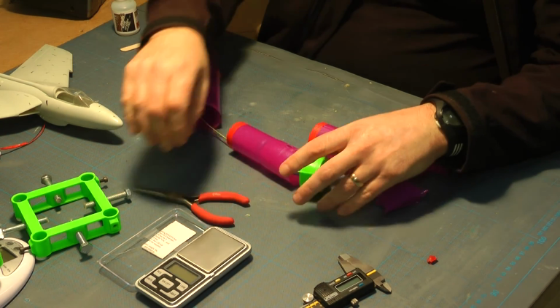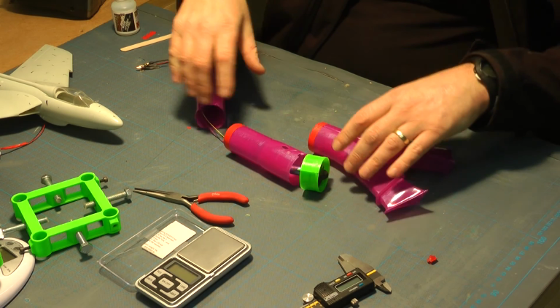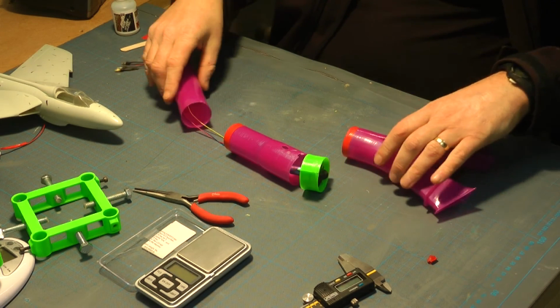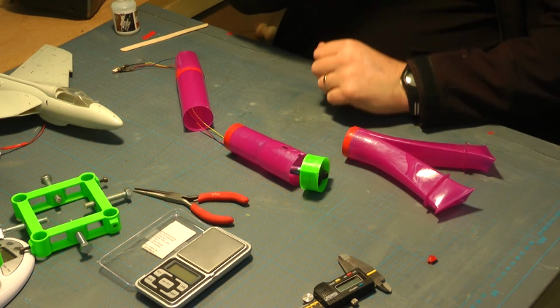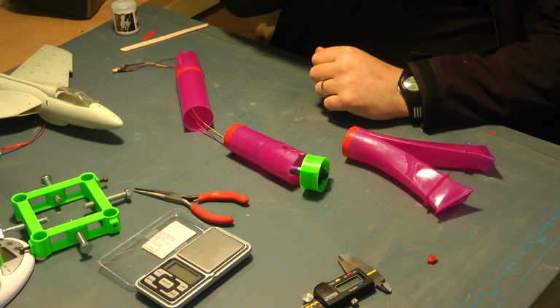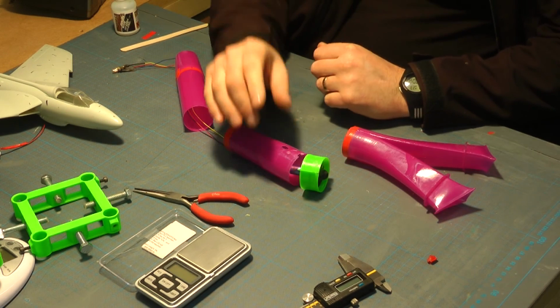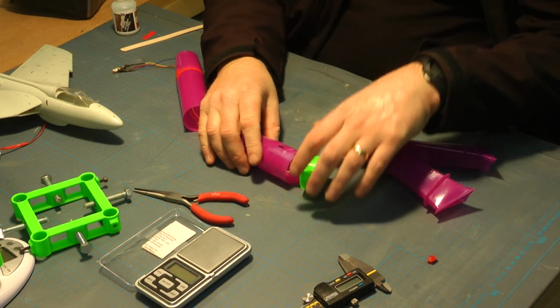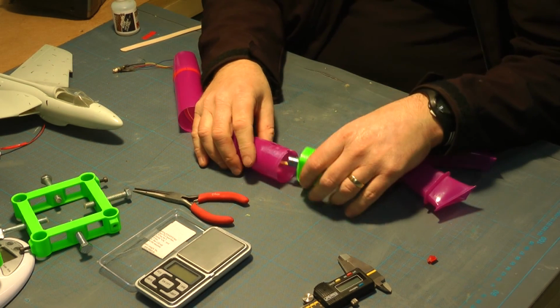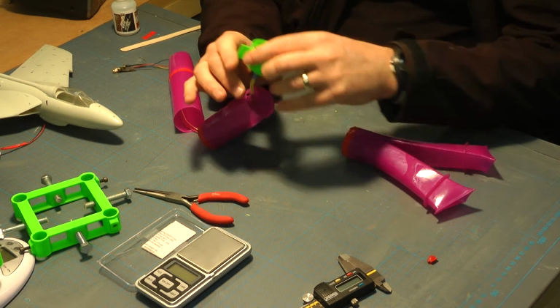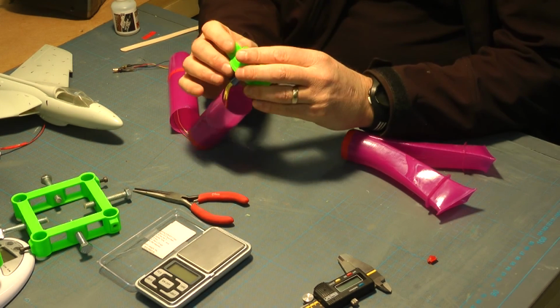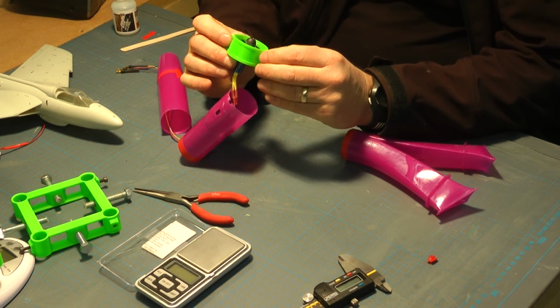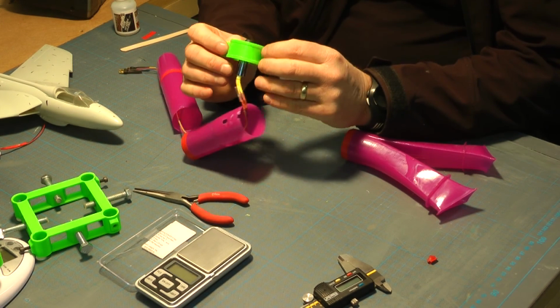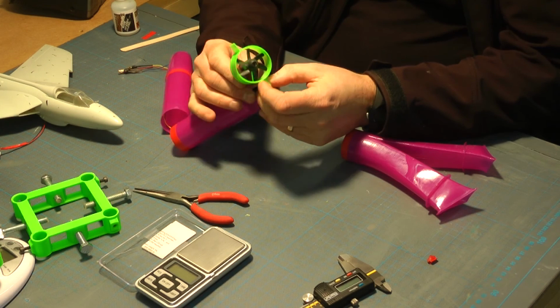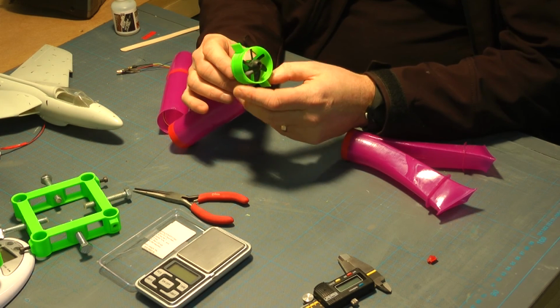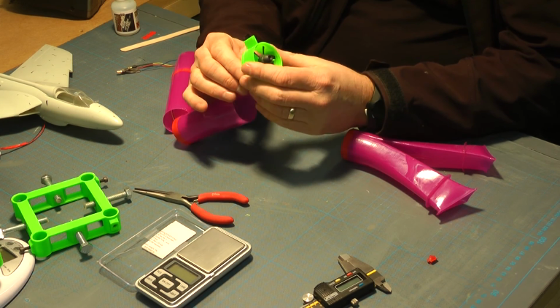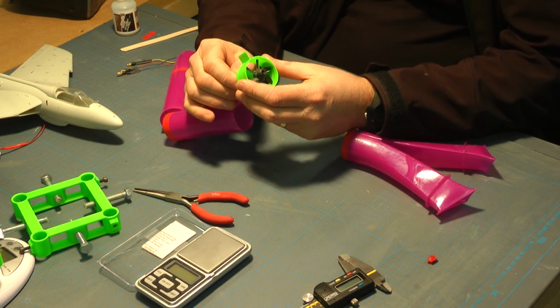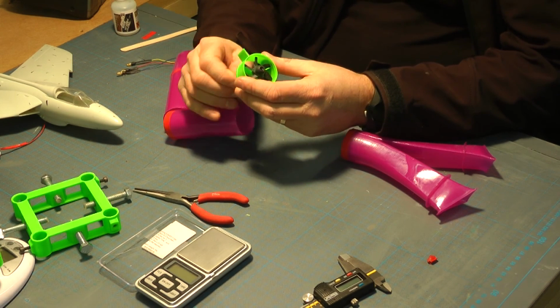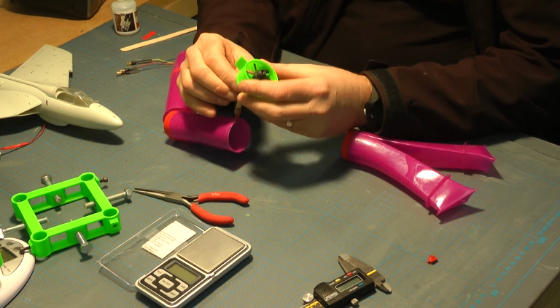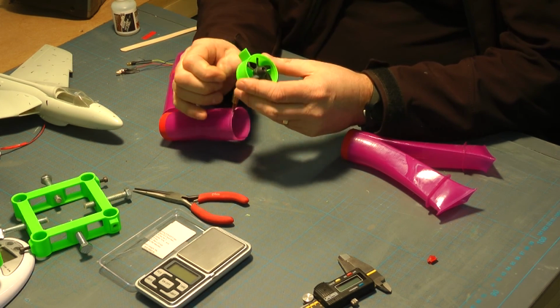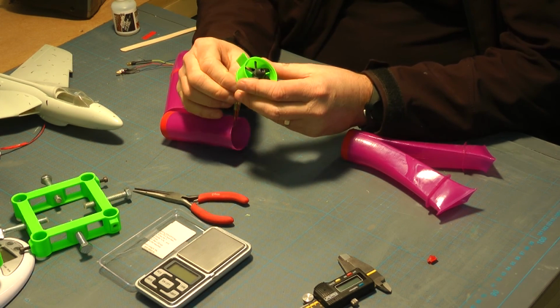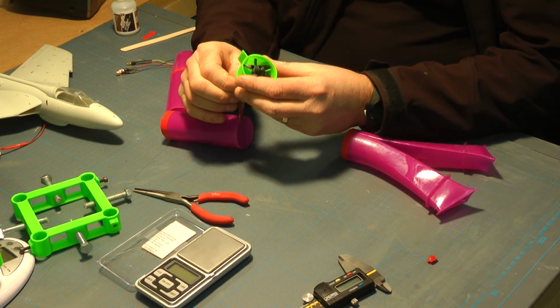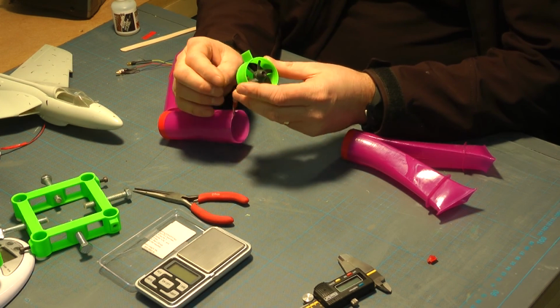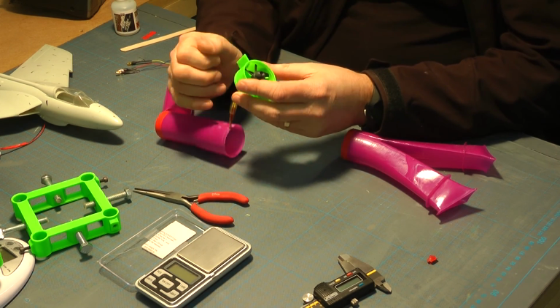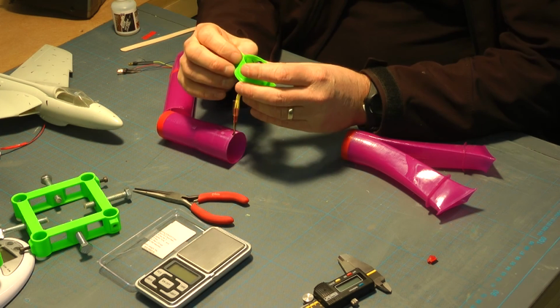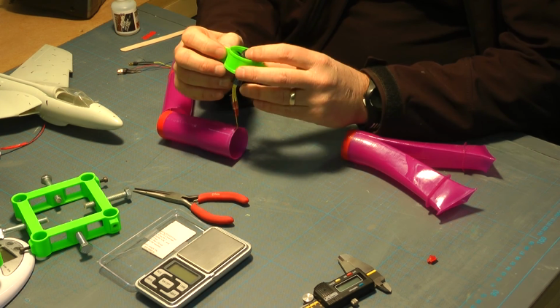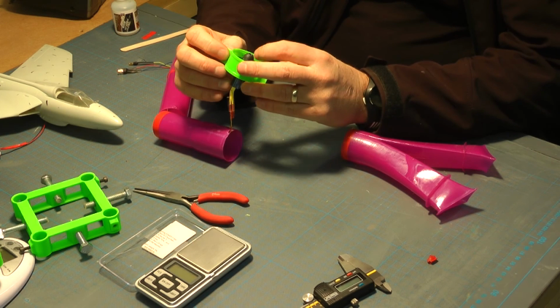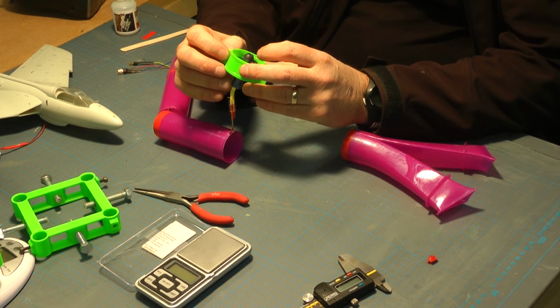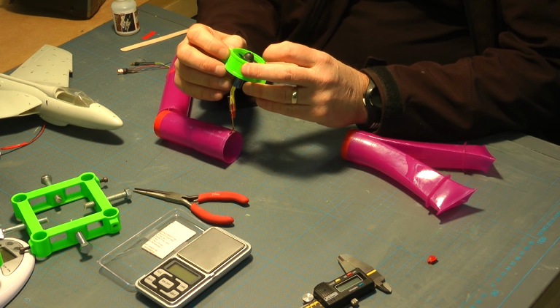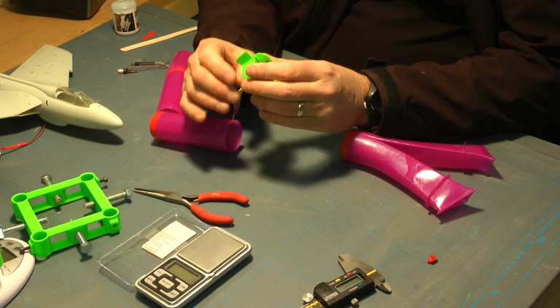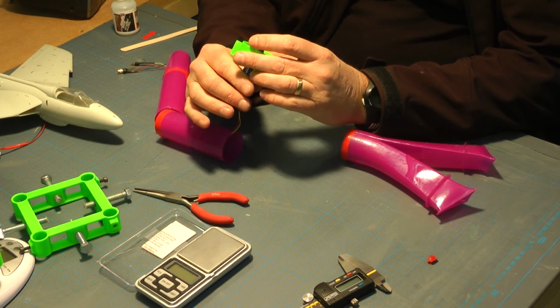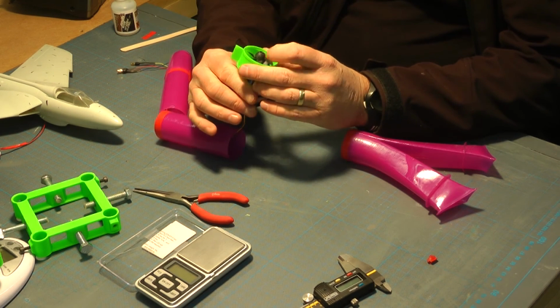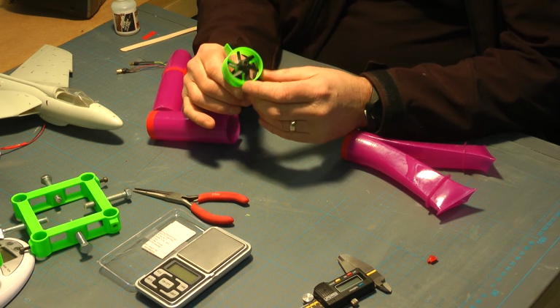This is the first version of the duct. It's for a 40mm fan. Not too worried about the motor or the rotor at the moment — just concentrating on the fan size and the ducting size and scaling it.